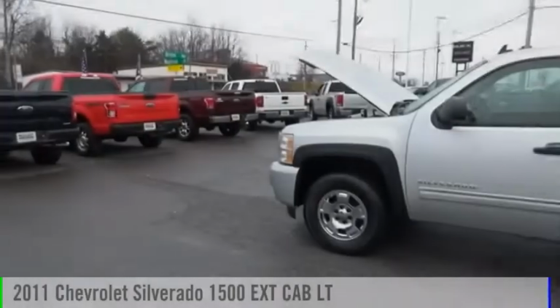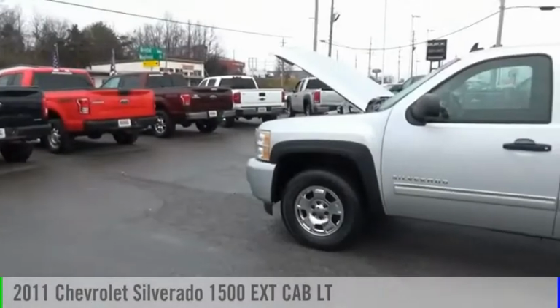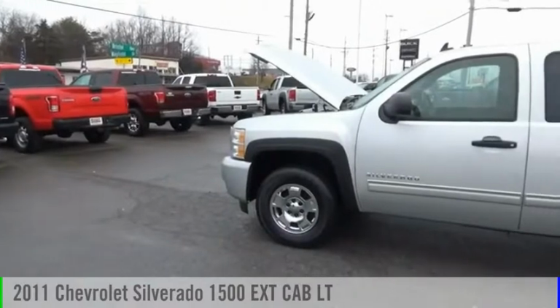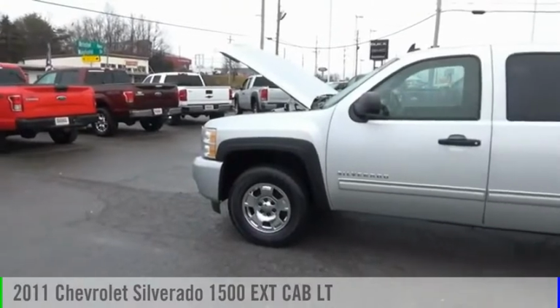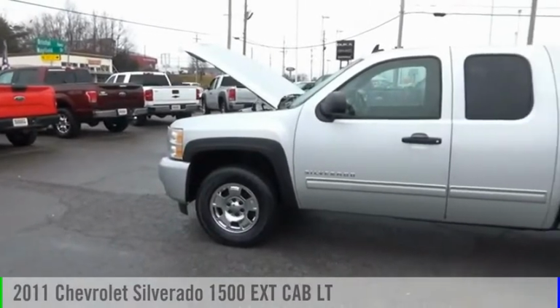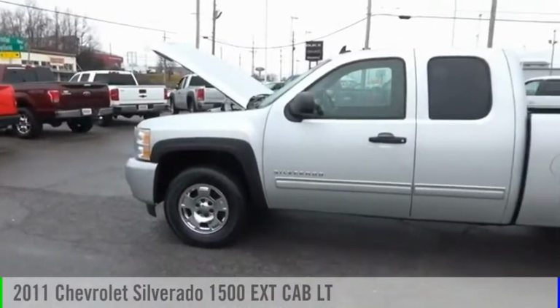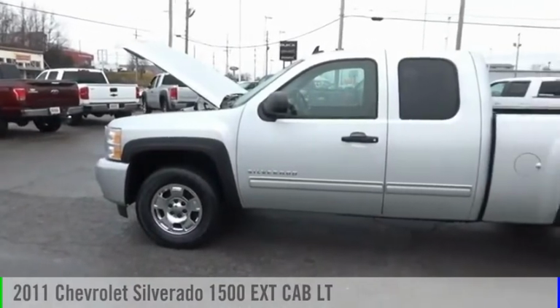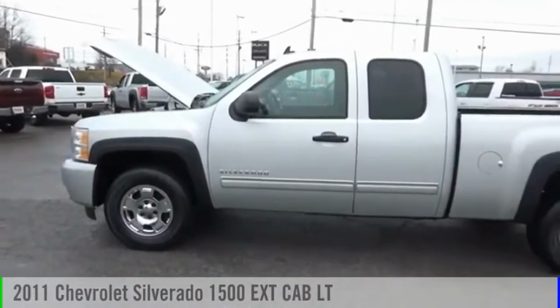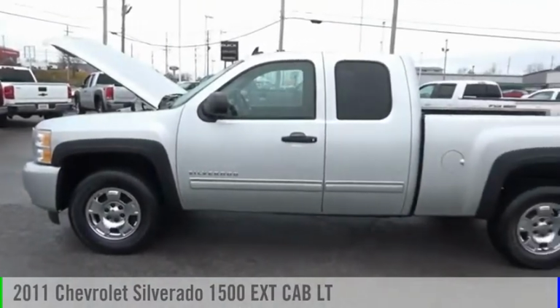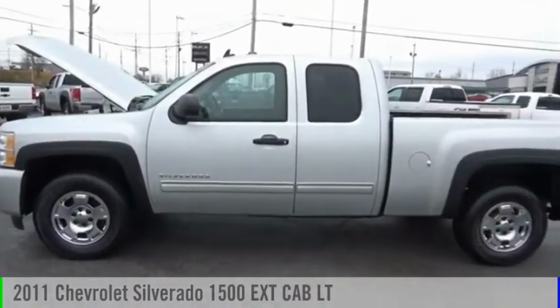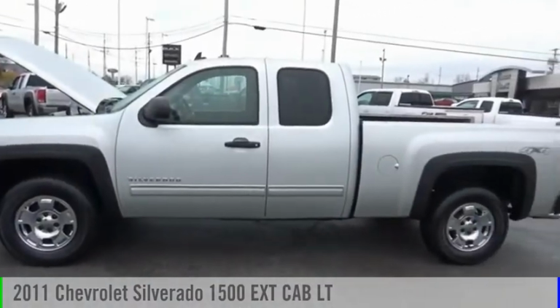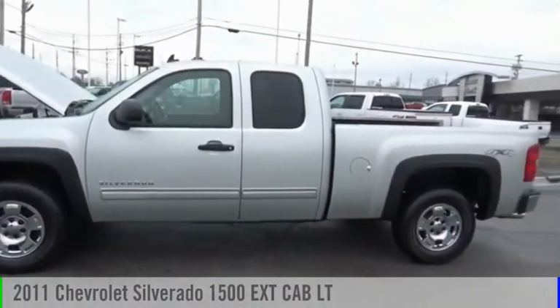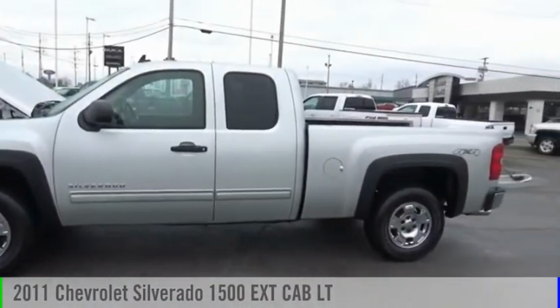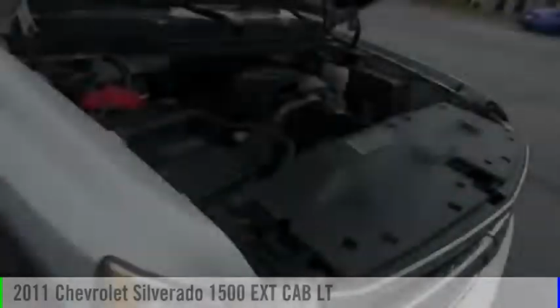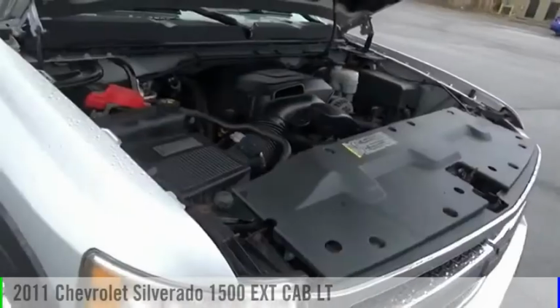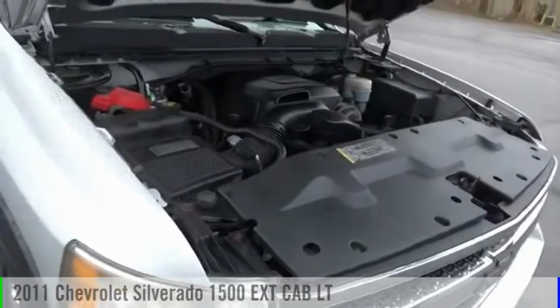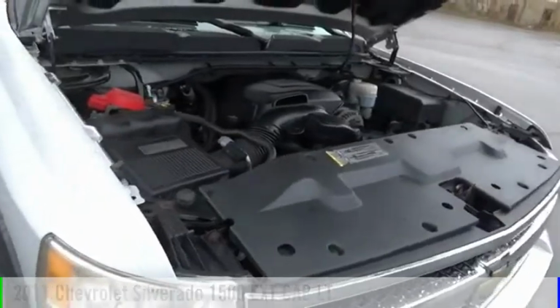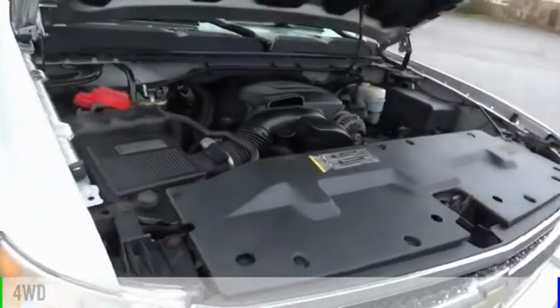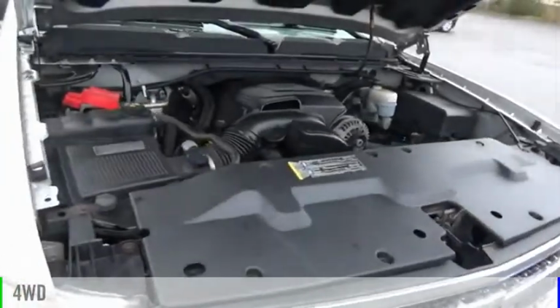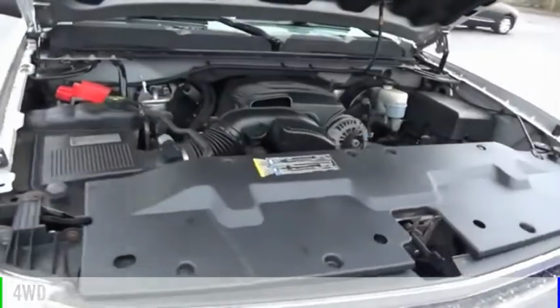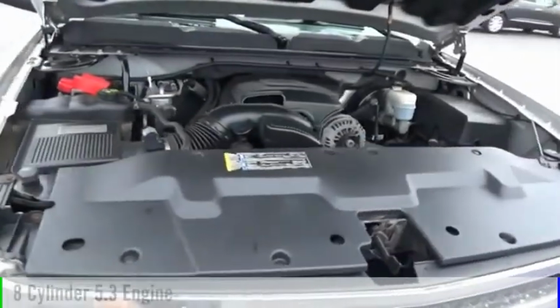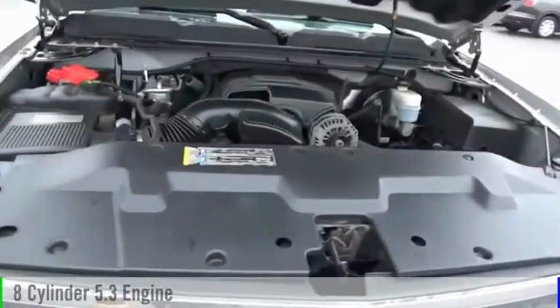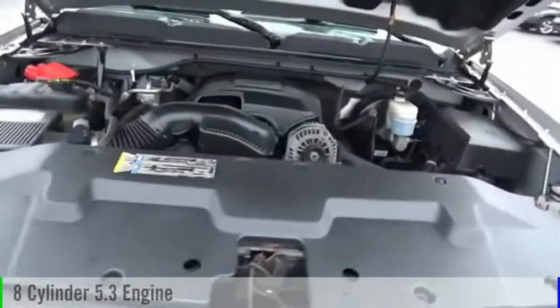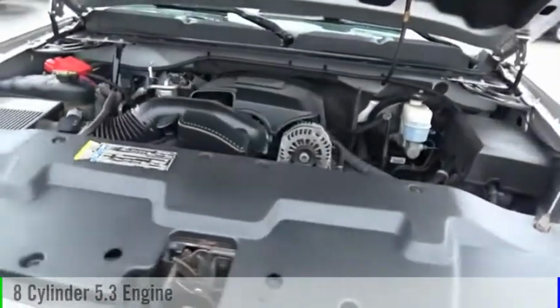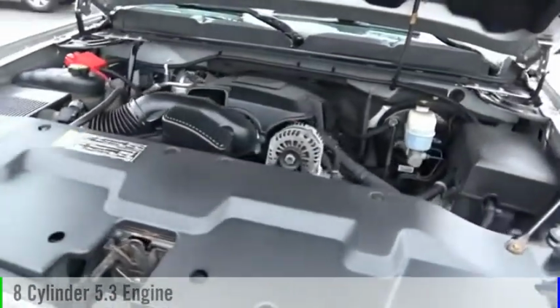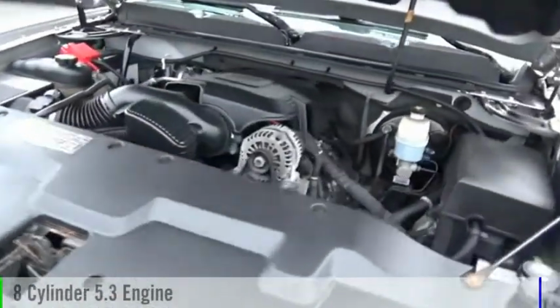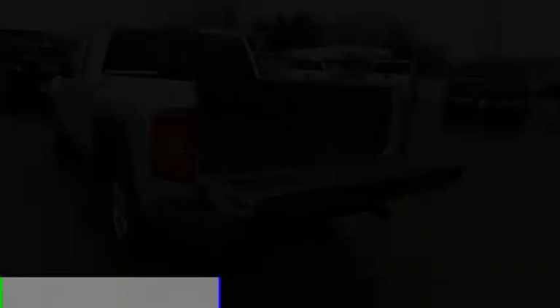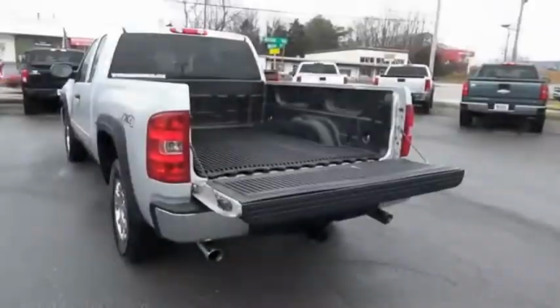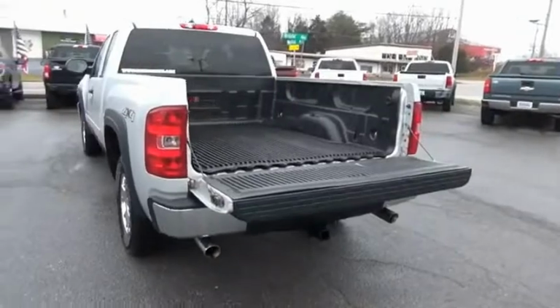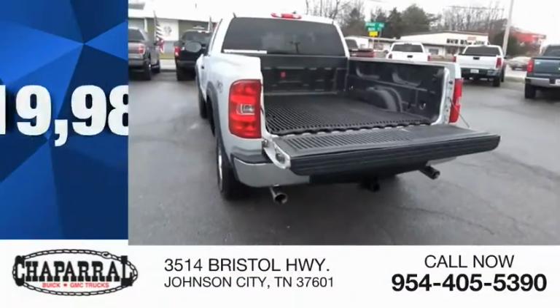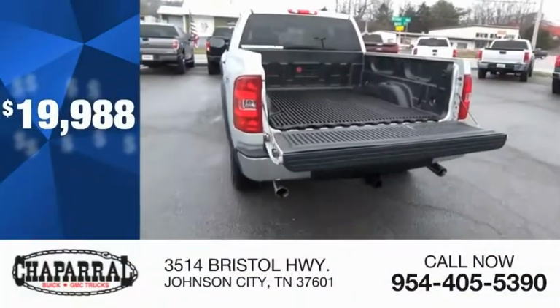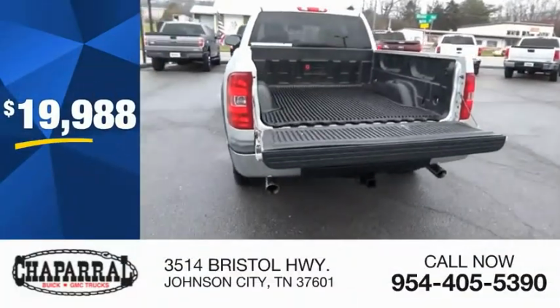Make a great choice today with the 2011 Silverado 1500. This vehicle is powered by a four-wheel drive, eight-cylinder, 5.3-liter engine, and is priced below $20,000.